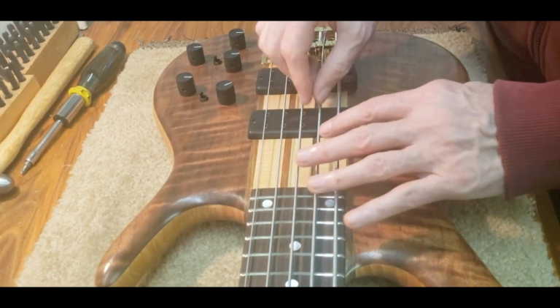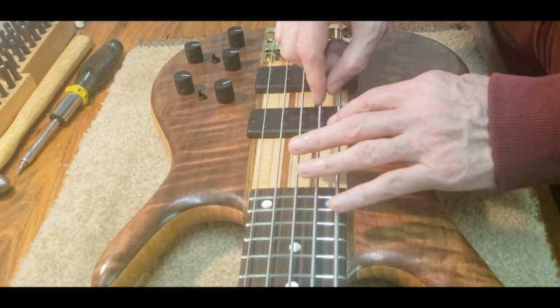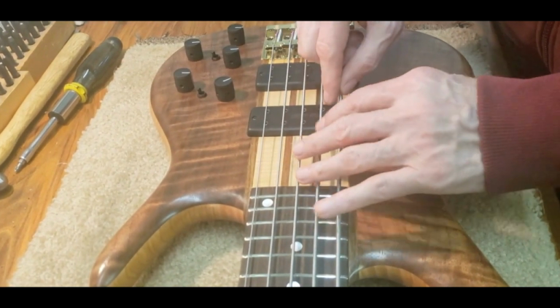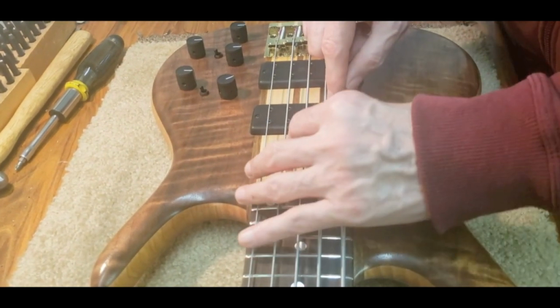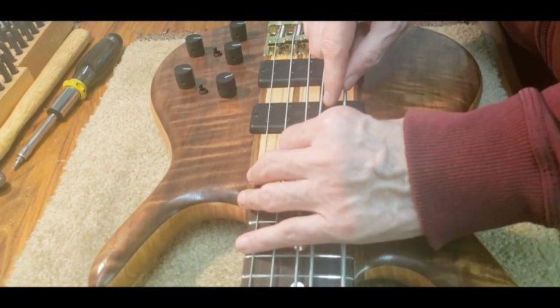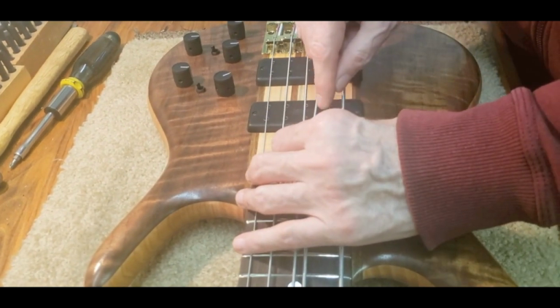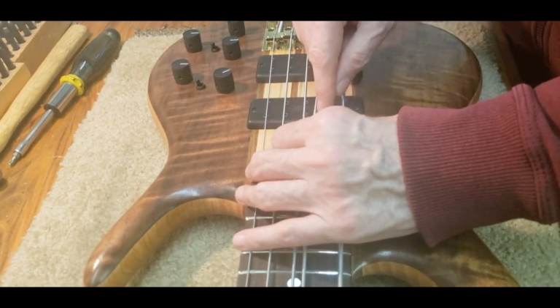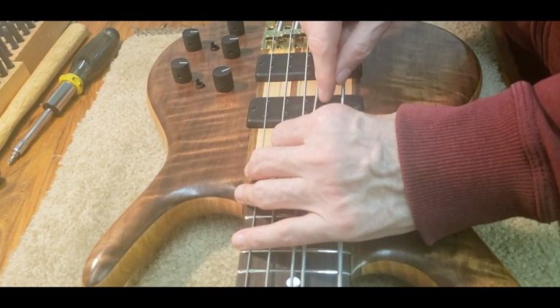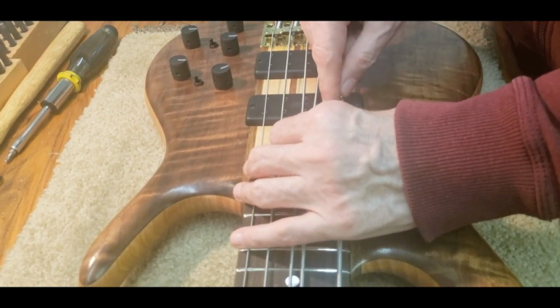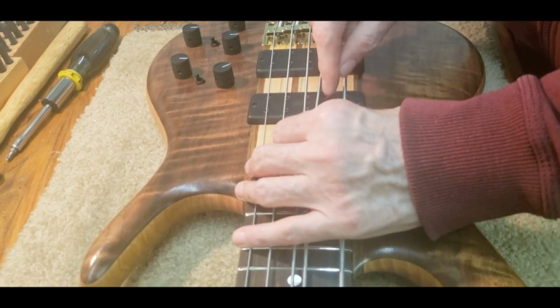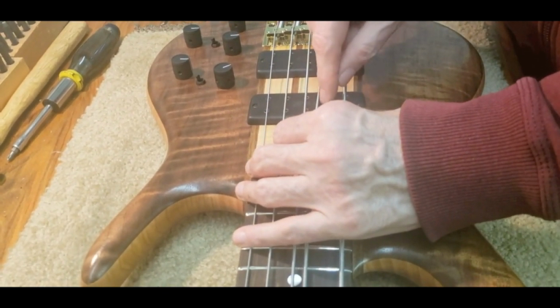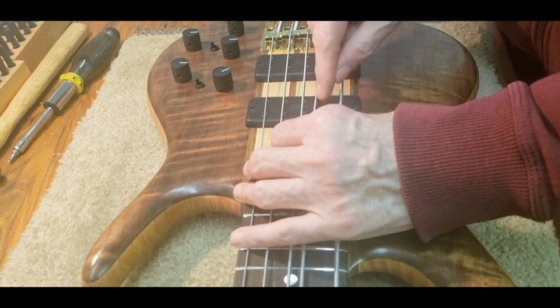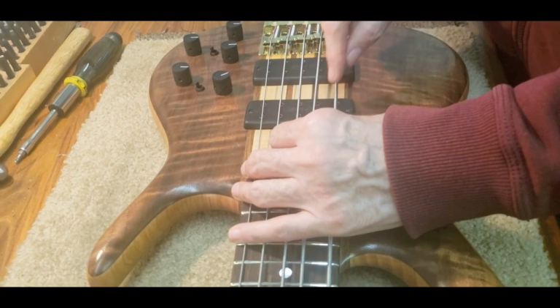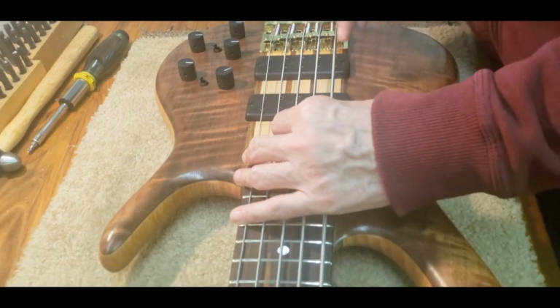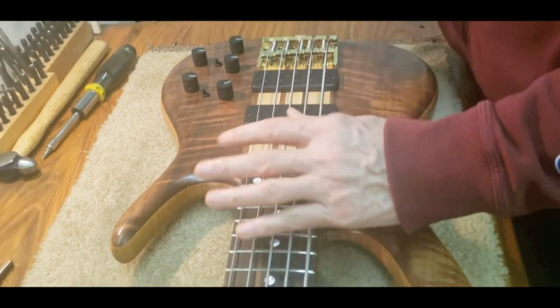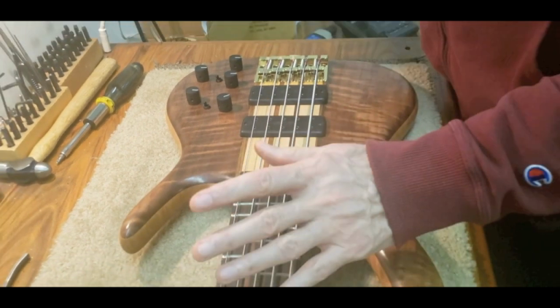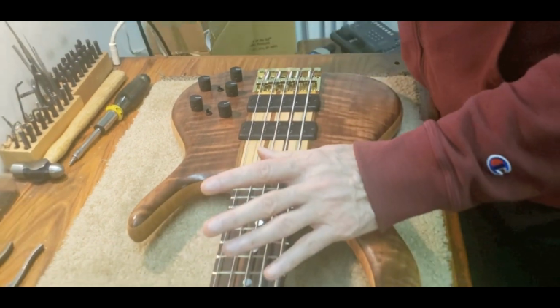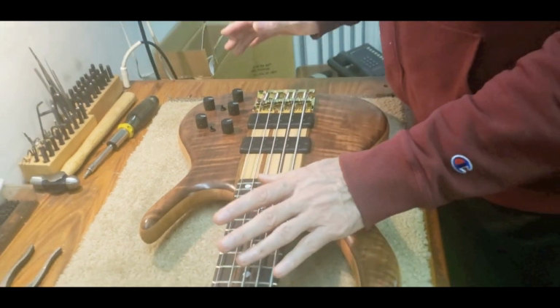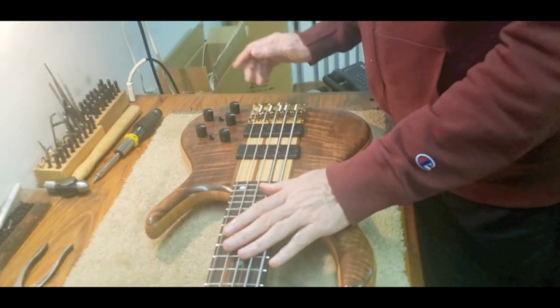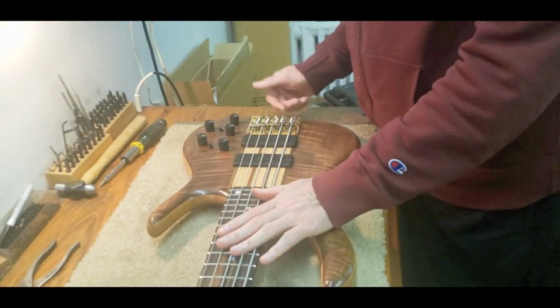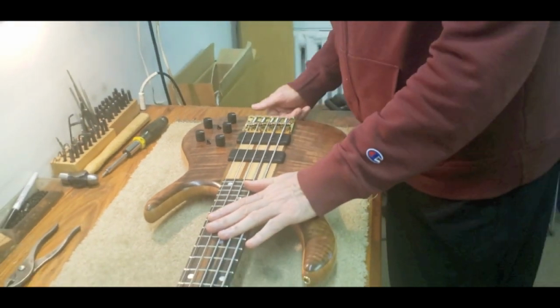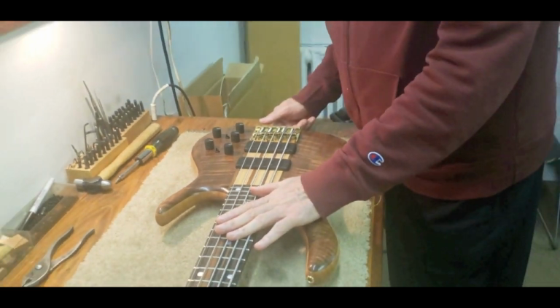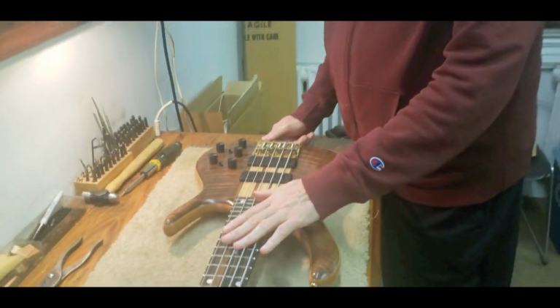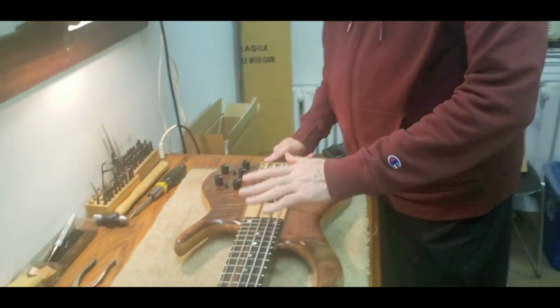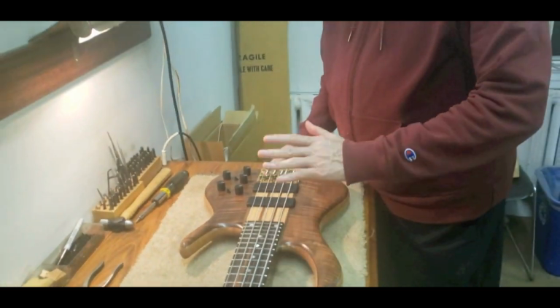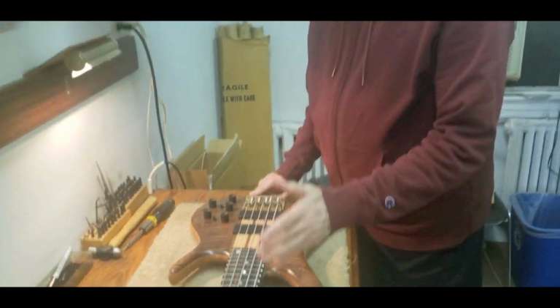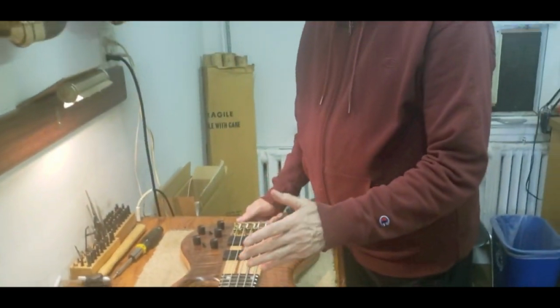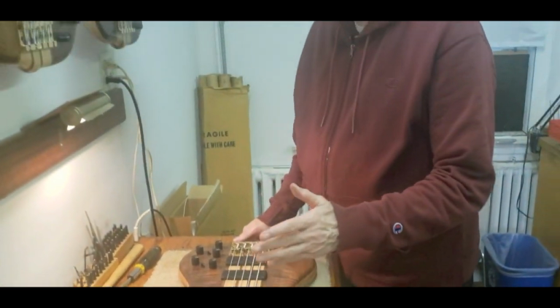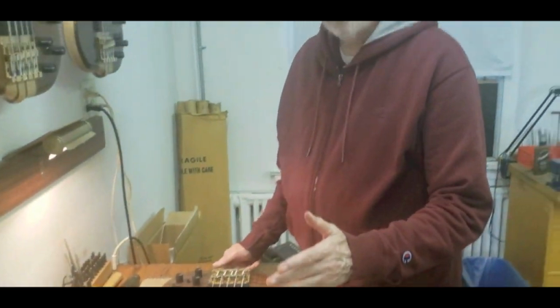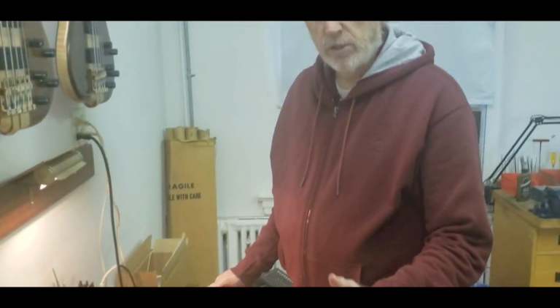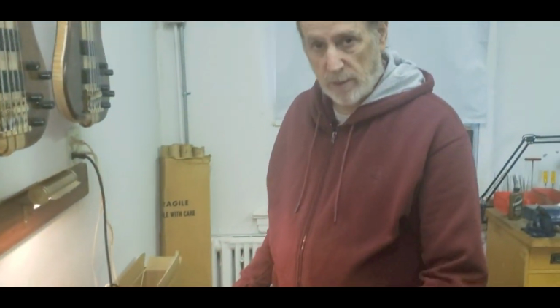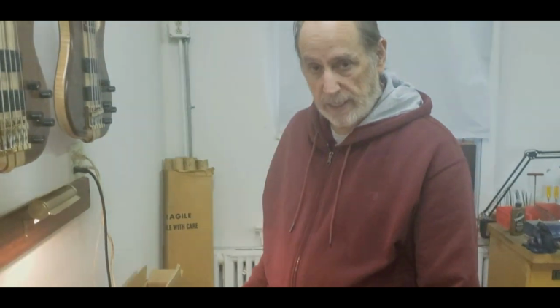You may also want to lower the pole pieces, which are magnetized by the bar magnets beneath them. That's an important factor in knowing how to get the sound you want.